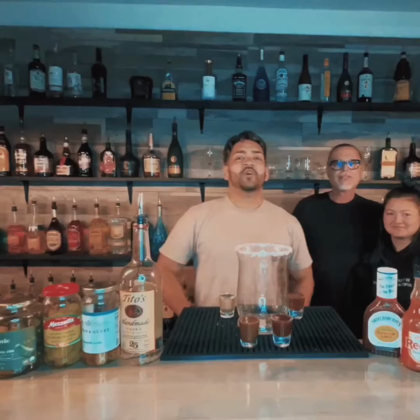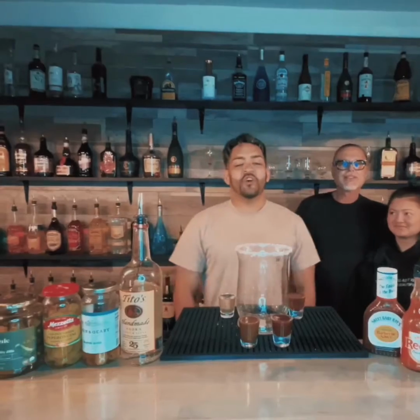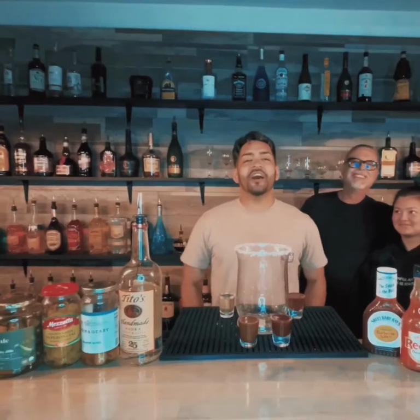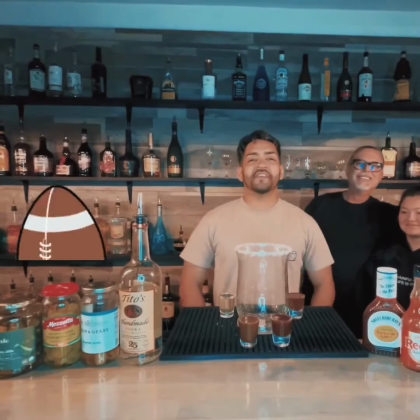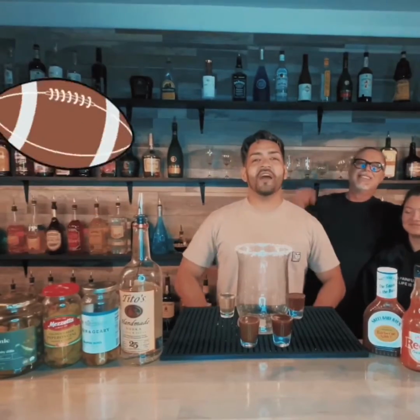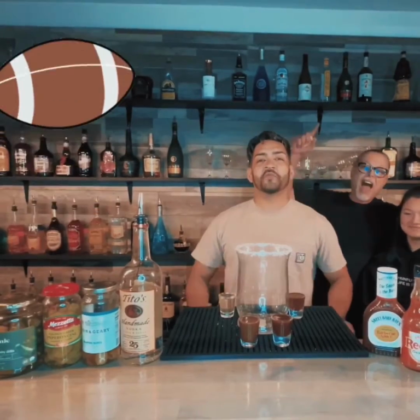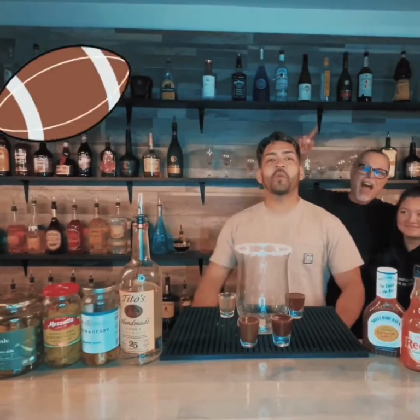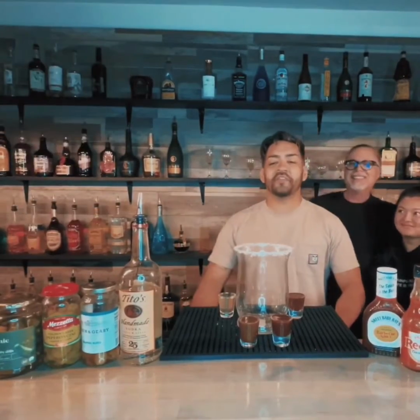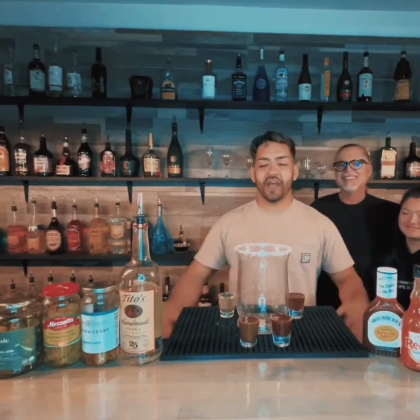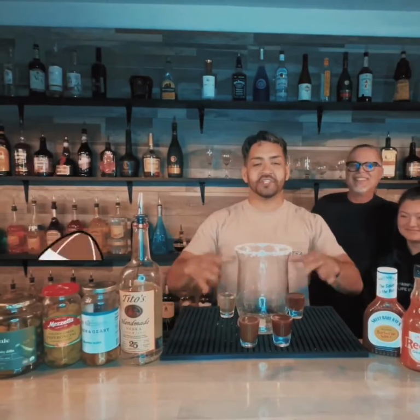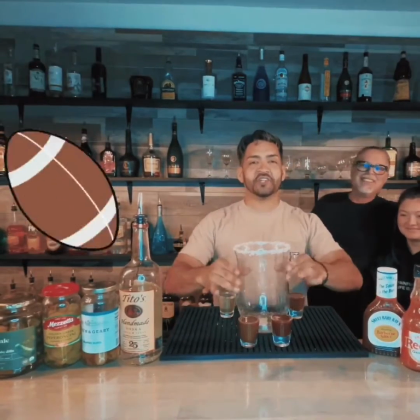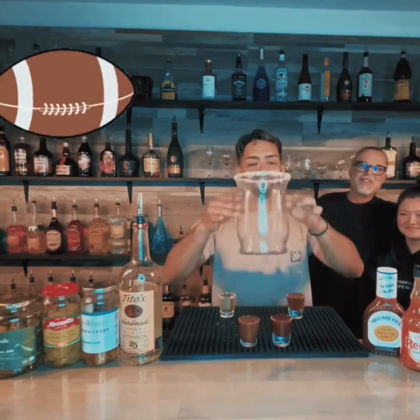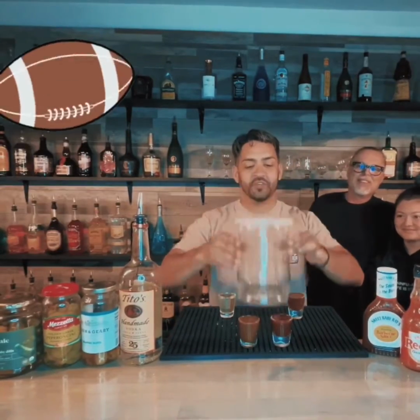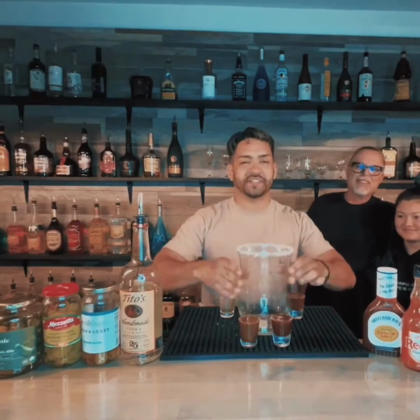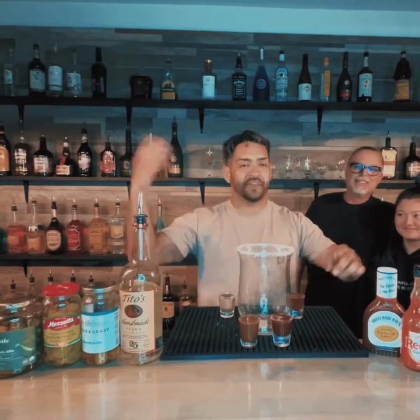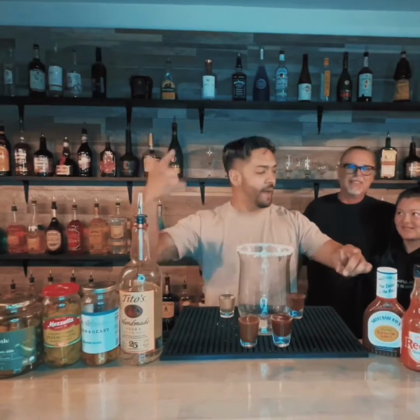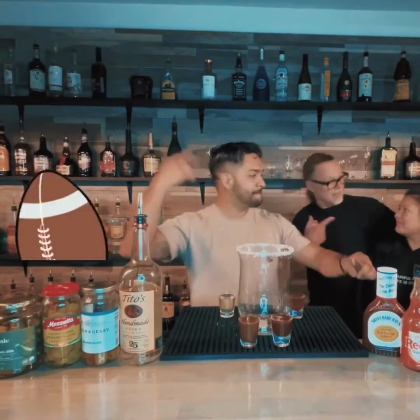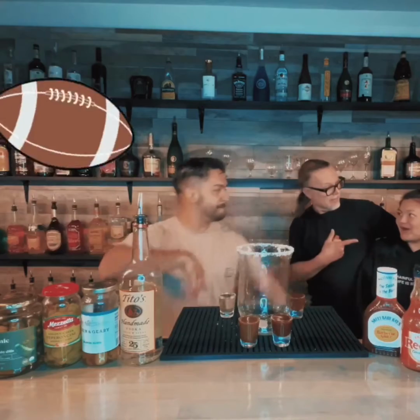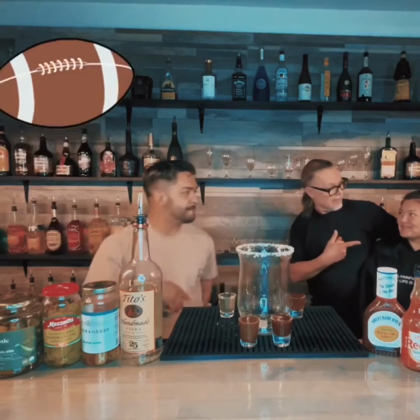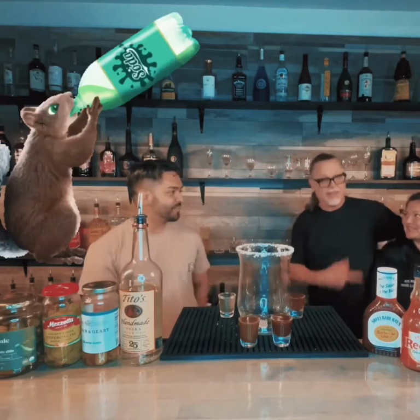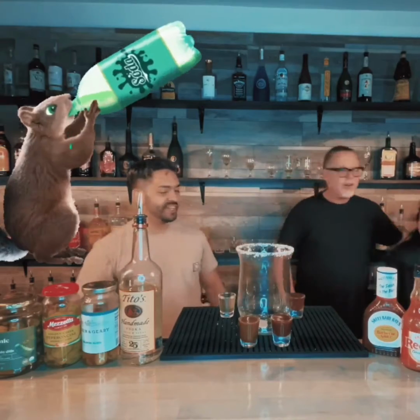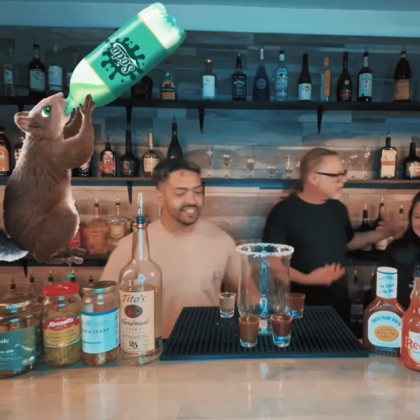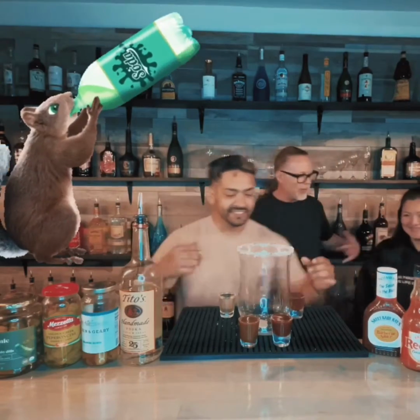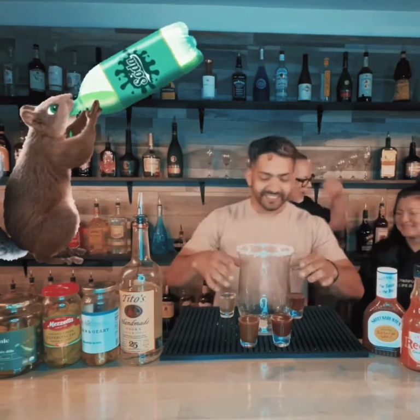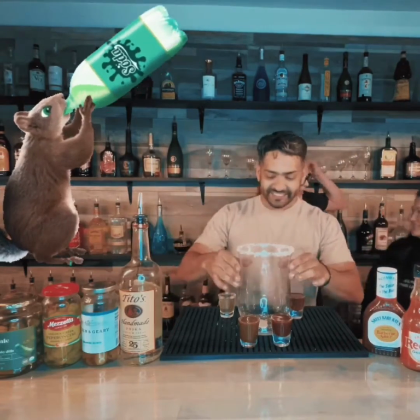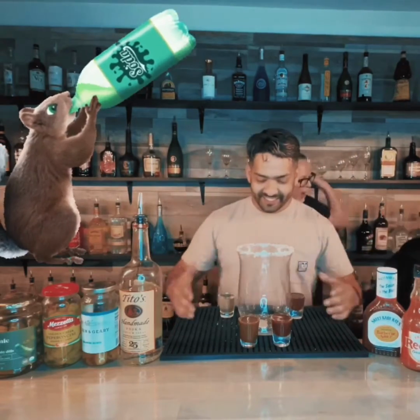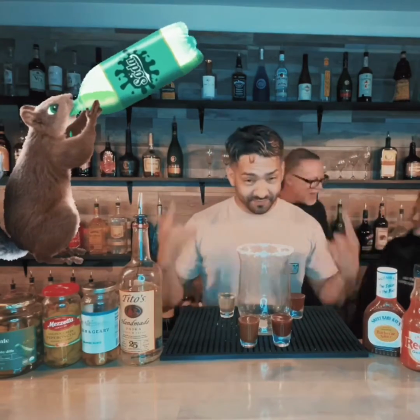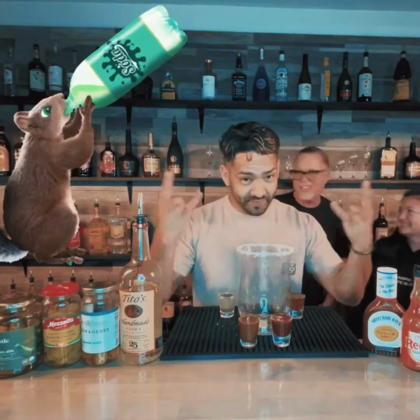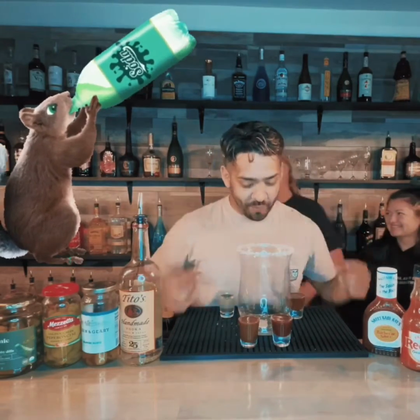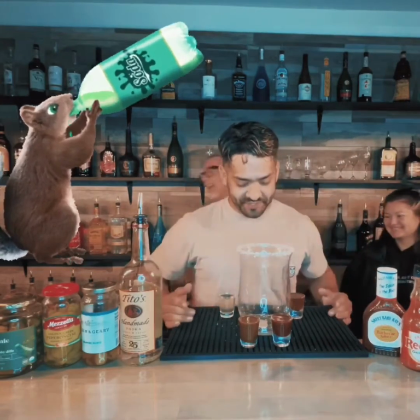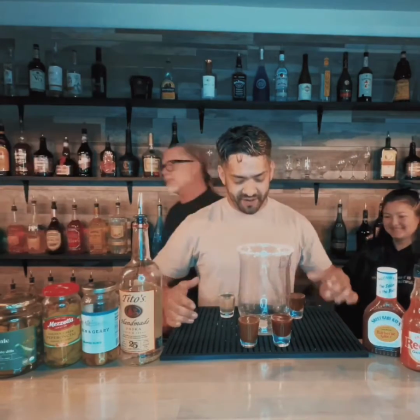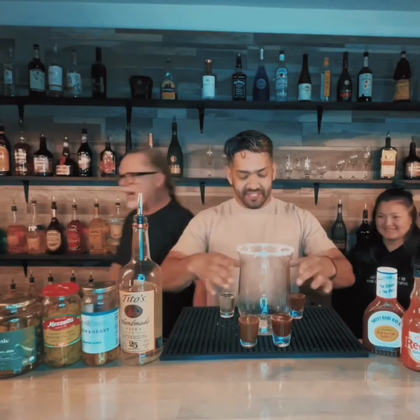What's going on guys? If you're having a Super Bowl party this year, I got just a drink for you. It's called the Ball Buster! Oh my god, what did you call it? The Ball Buster! Ball Buster! Oh, this is crazy!